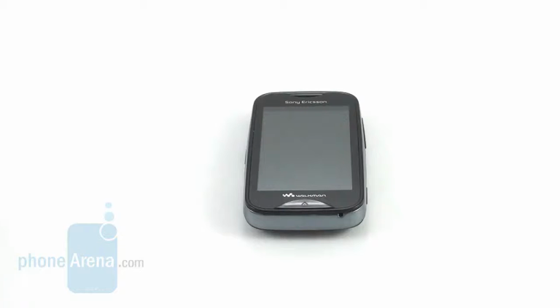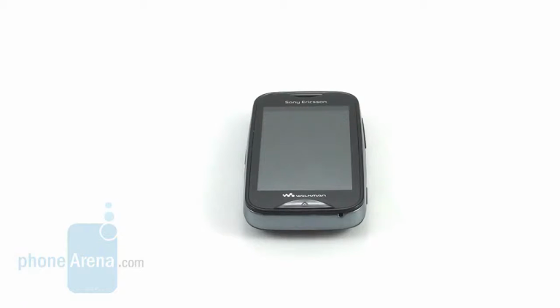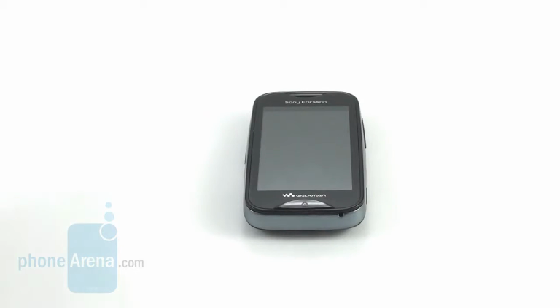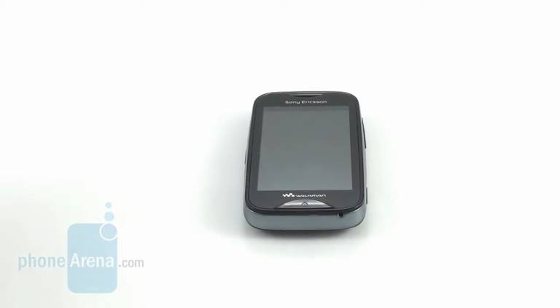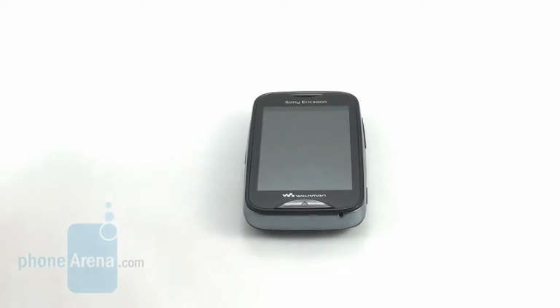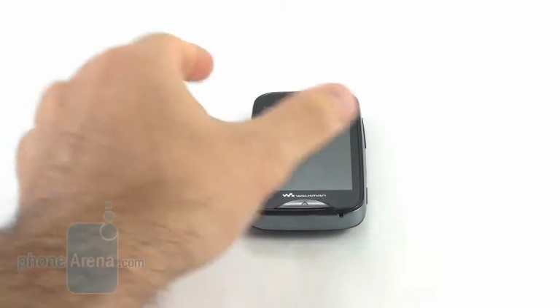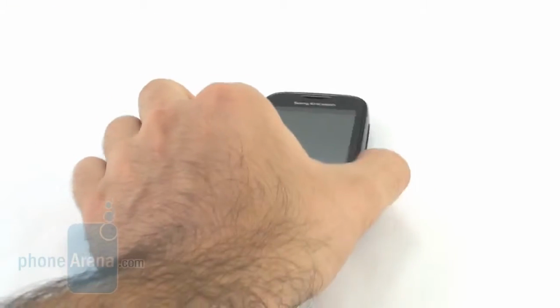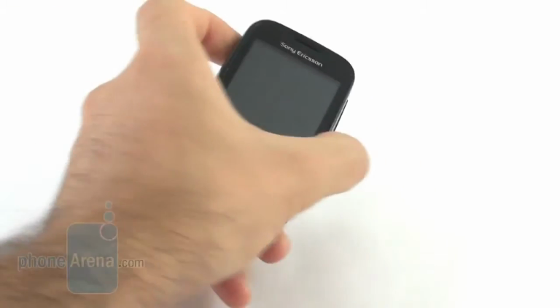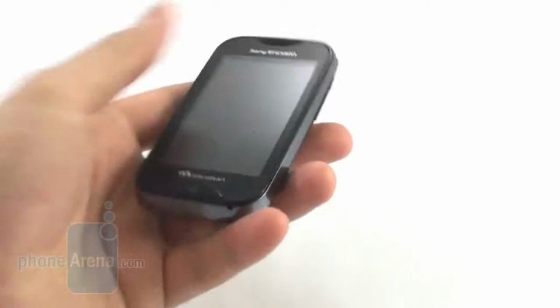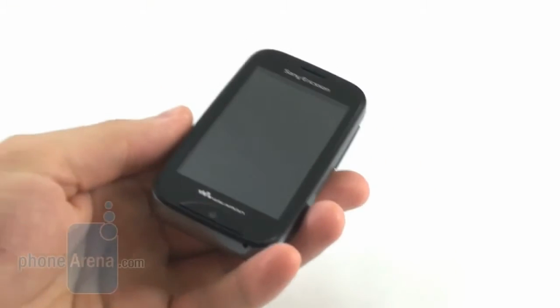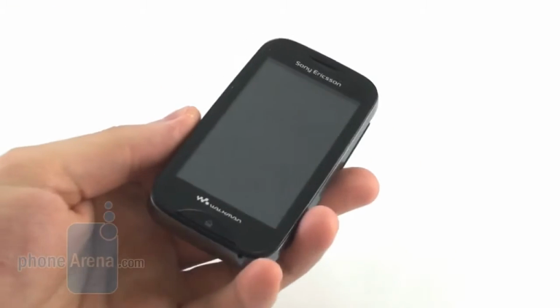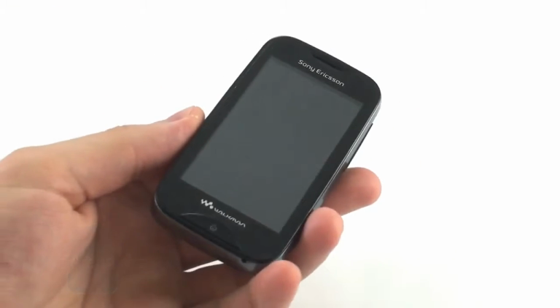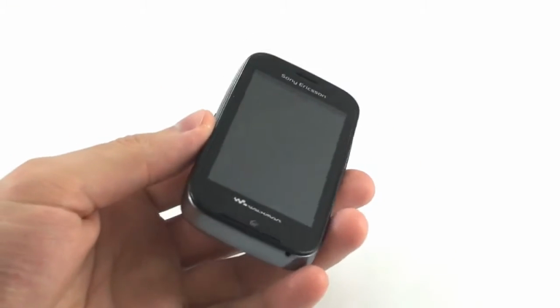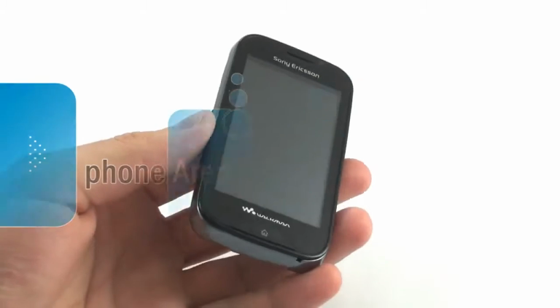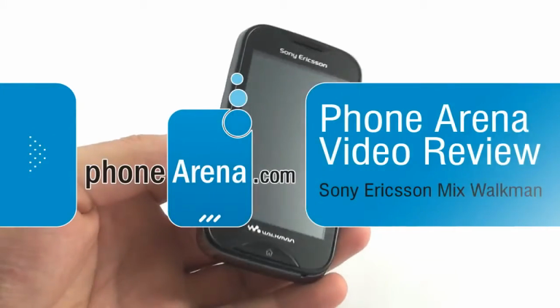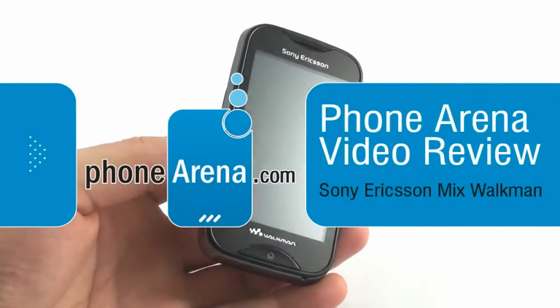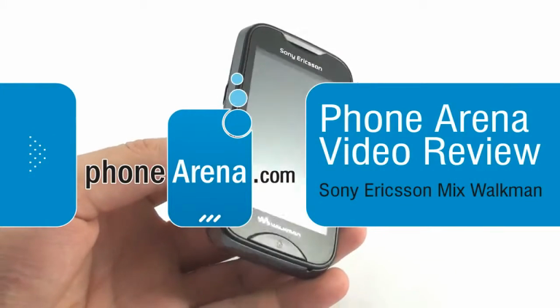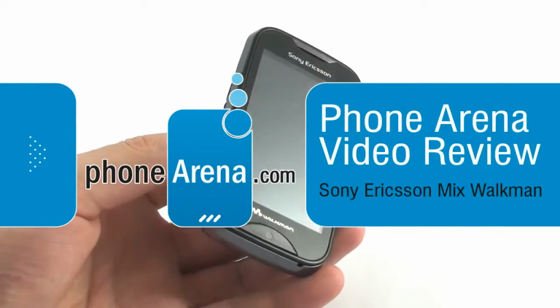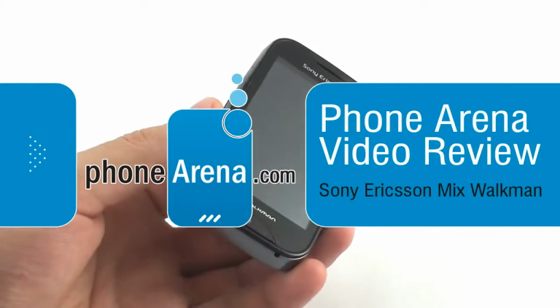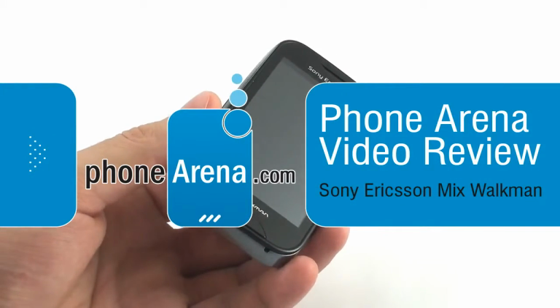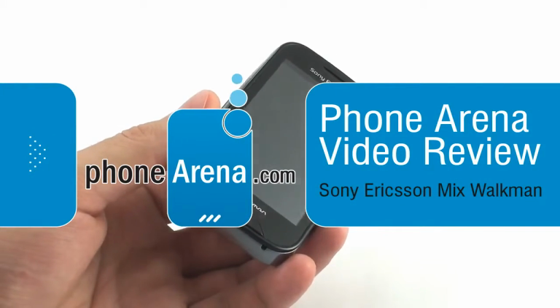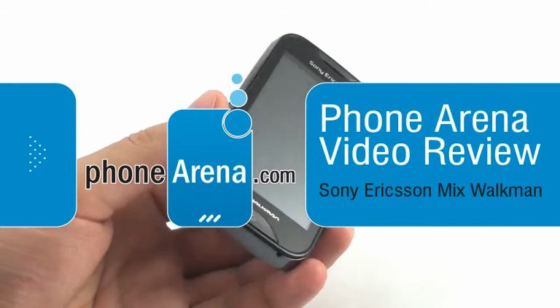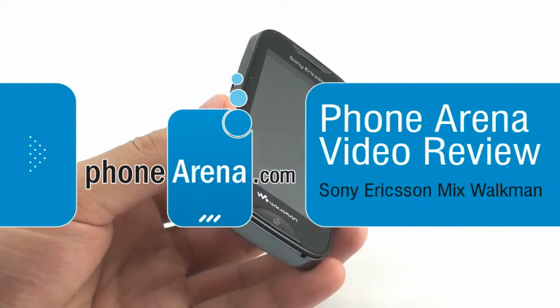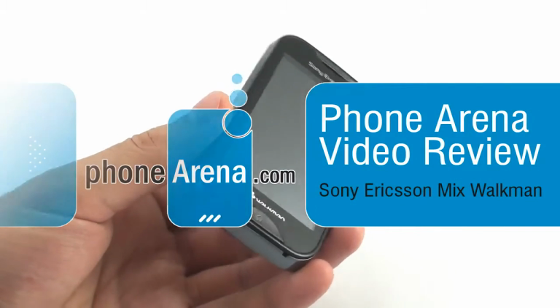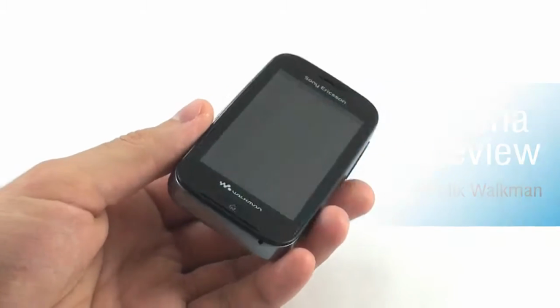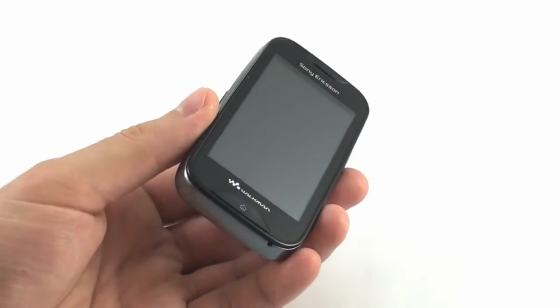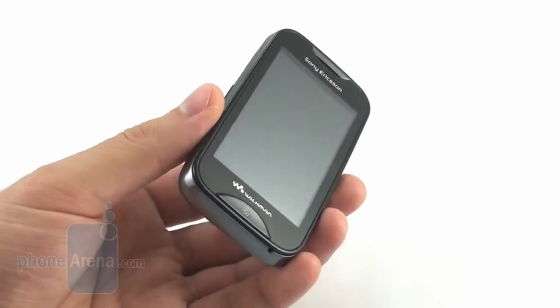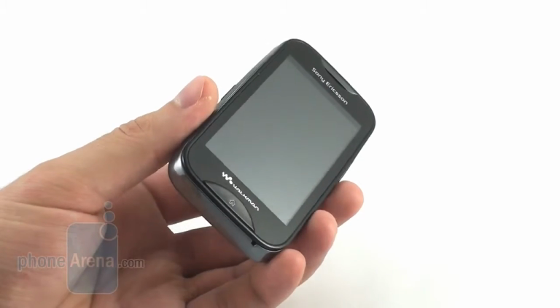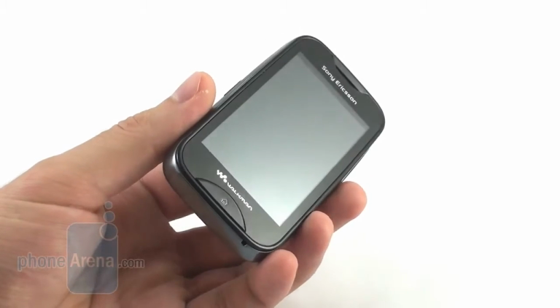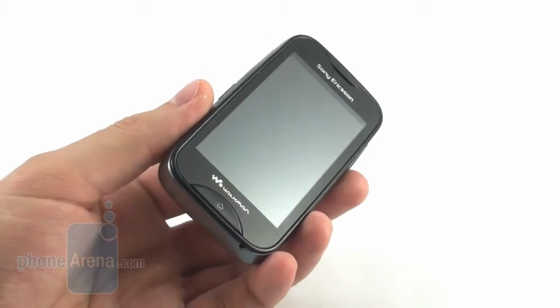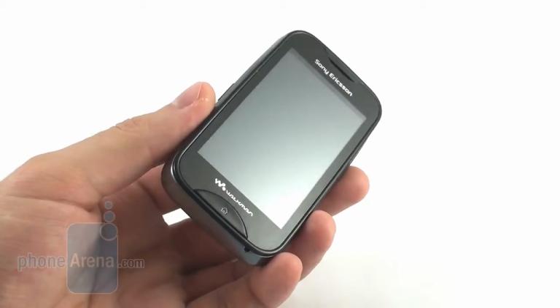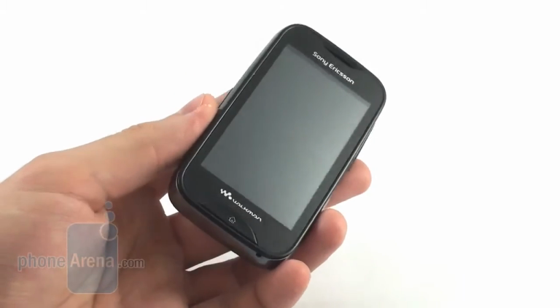Hi guys, this is Nick with Phone Arena, and what we have here is the Sony Ericsson Mix Walkman. It is a budget-friendly feature phone aimed at young people who love listening to music but cannot afford to buy something more expensive.